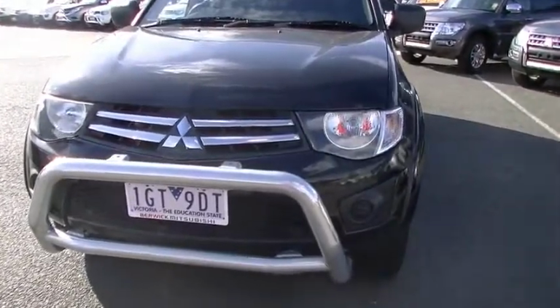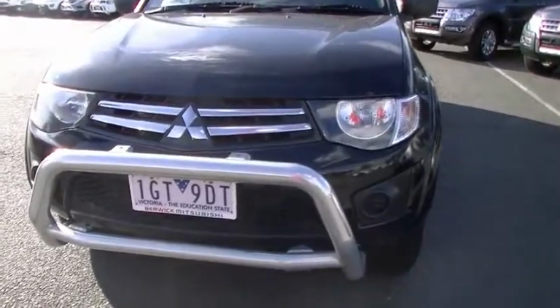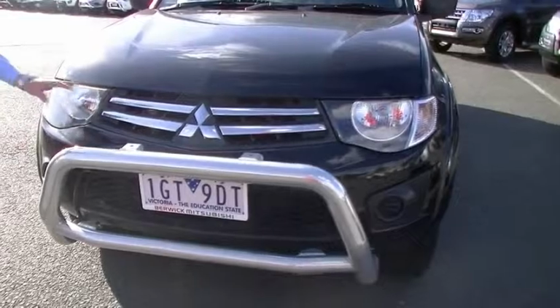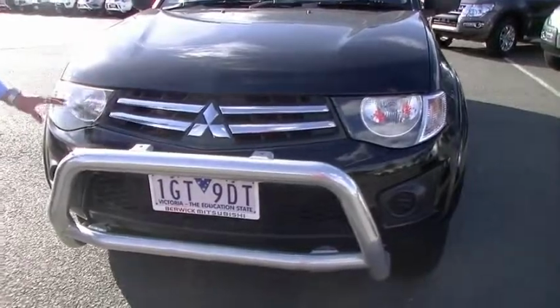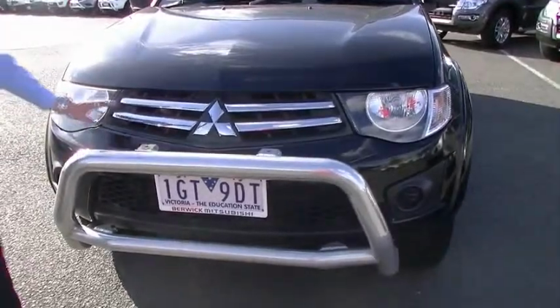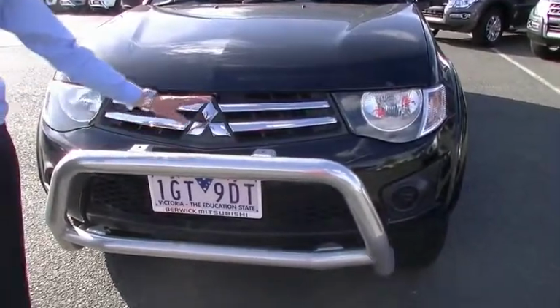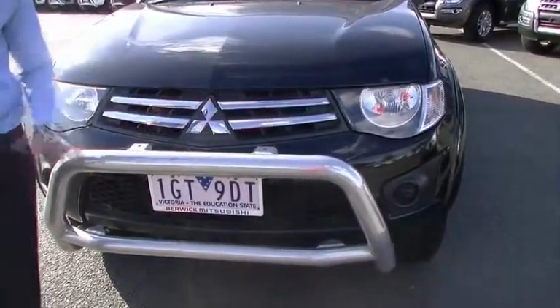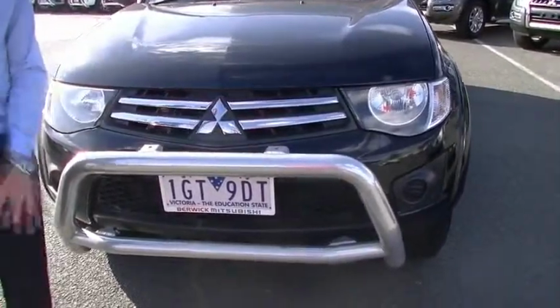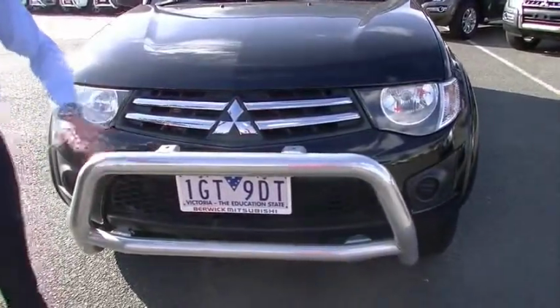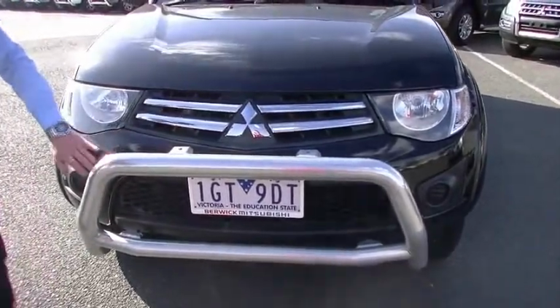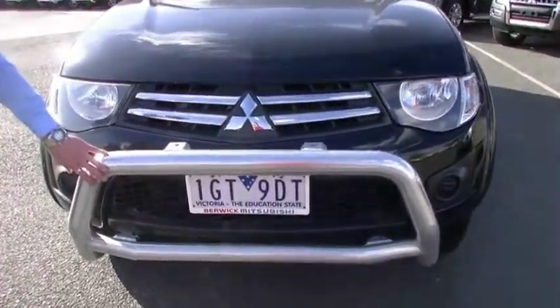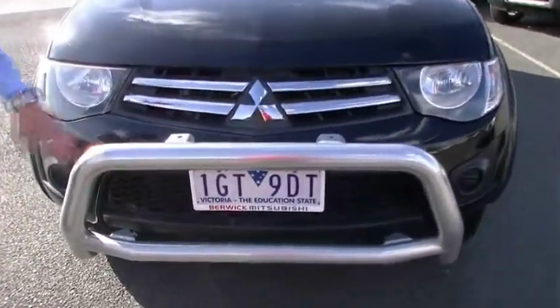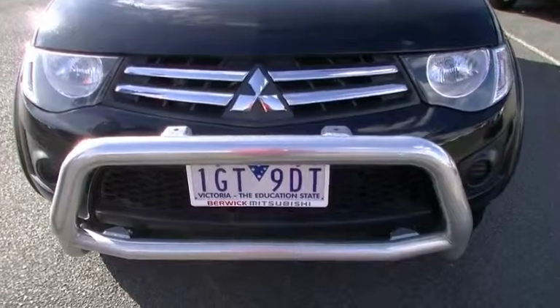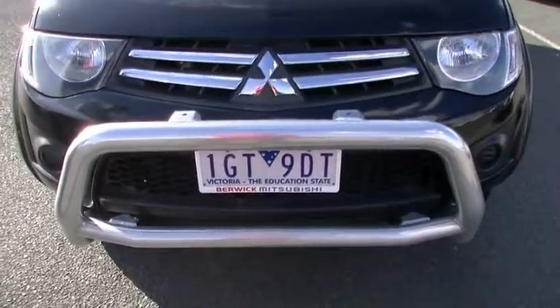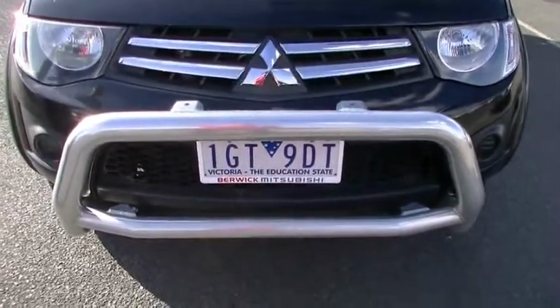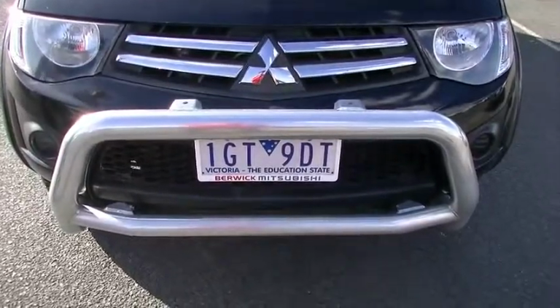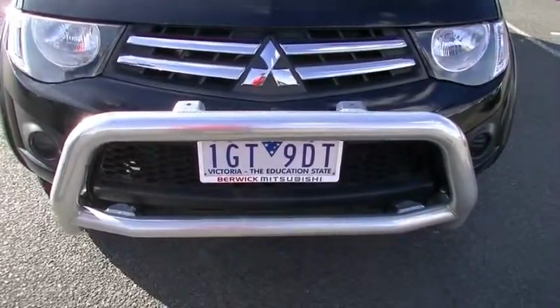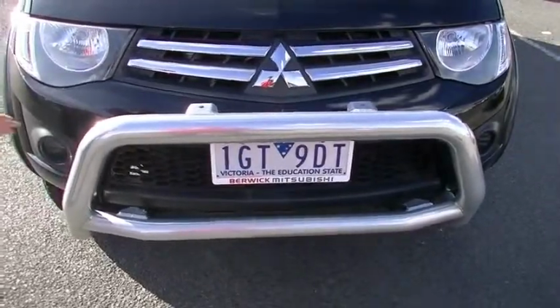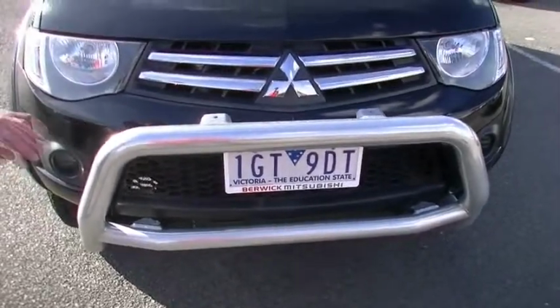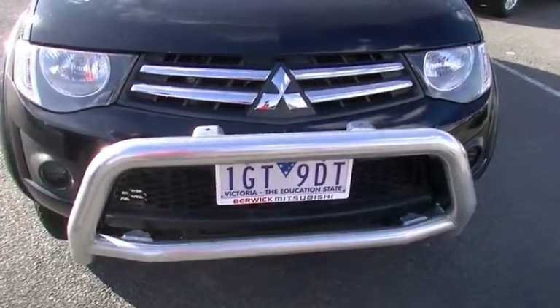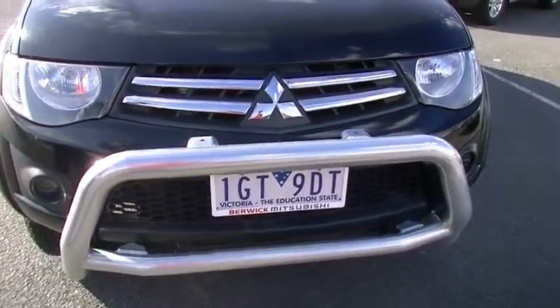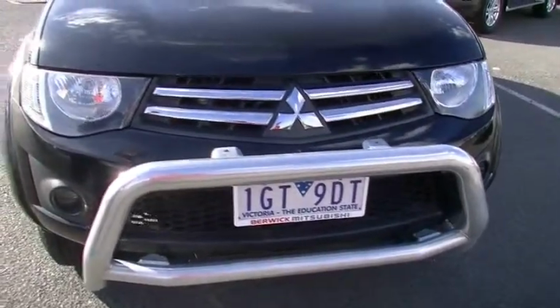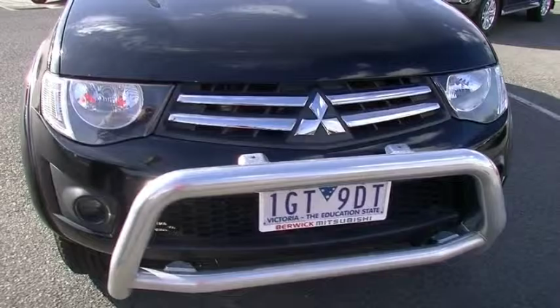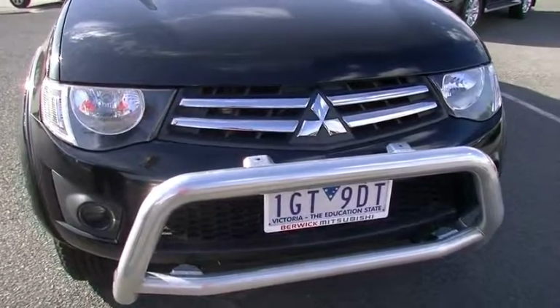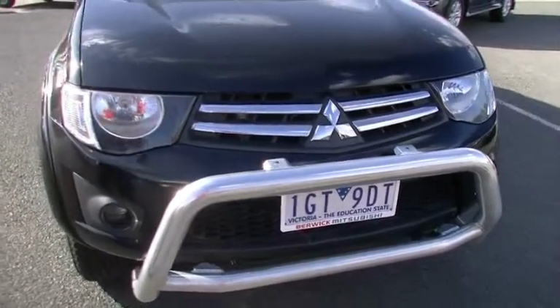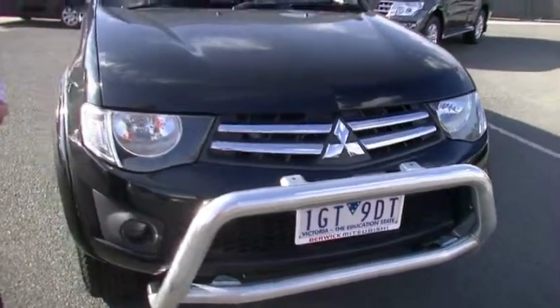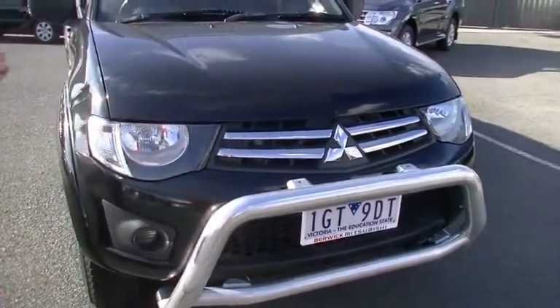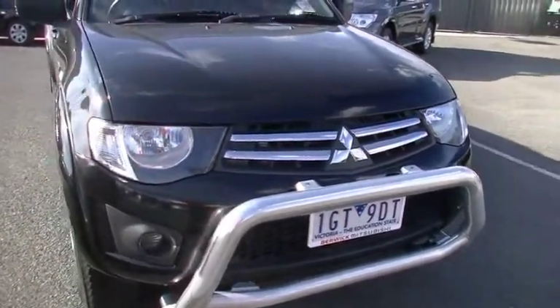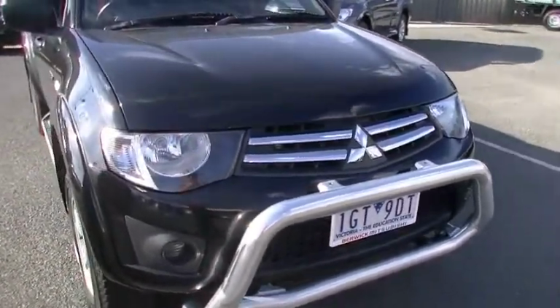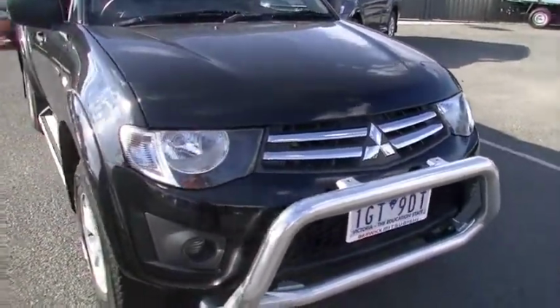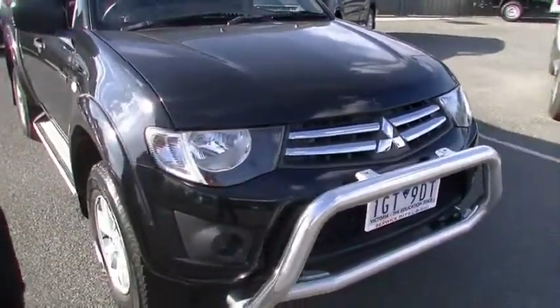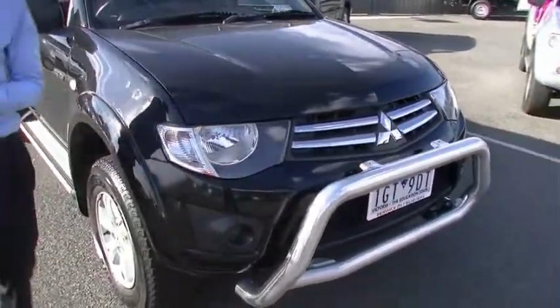What you will note is the nice distinctive chrome Mitsubishi grille on the front, with a factory nudge bar there as well. No real signs of any stone chipping or marks on the front bar or the bonnet. Being a black vehicle, if there were, they would stand out.